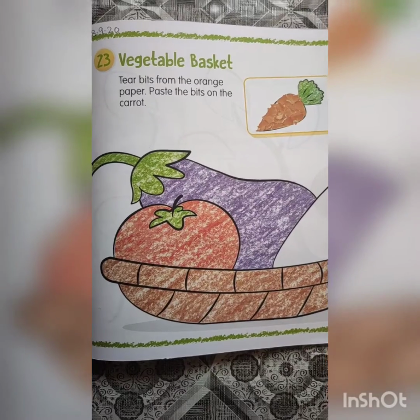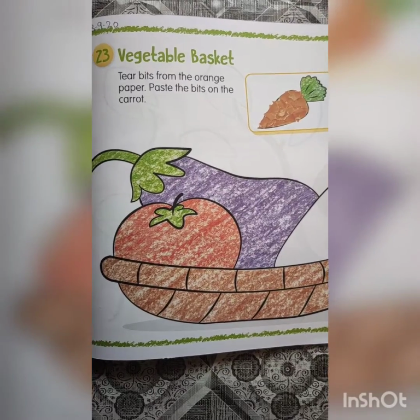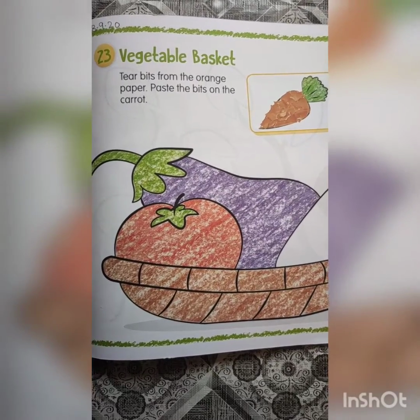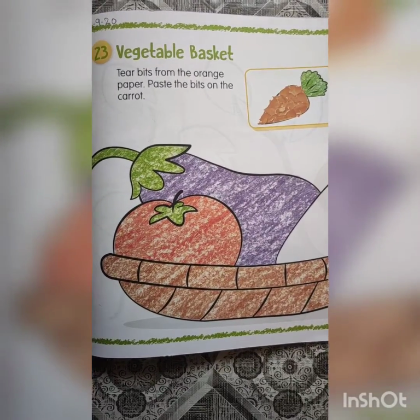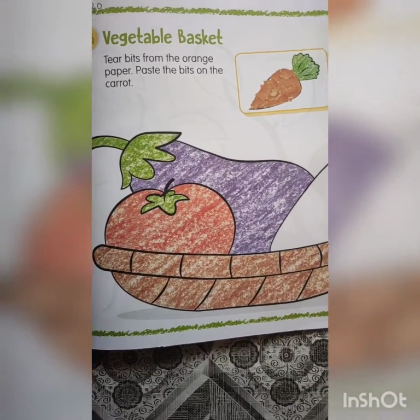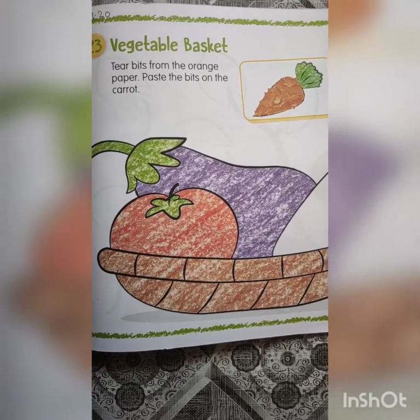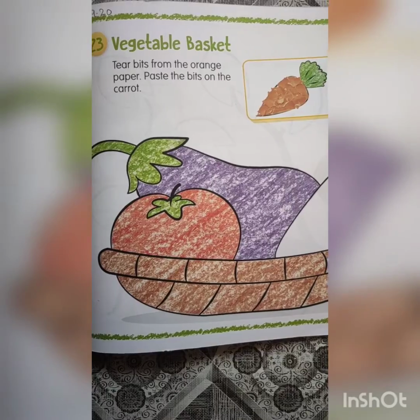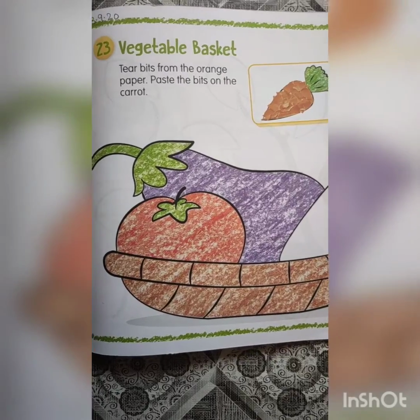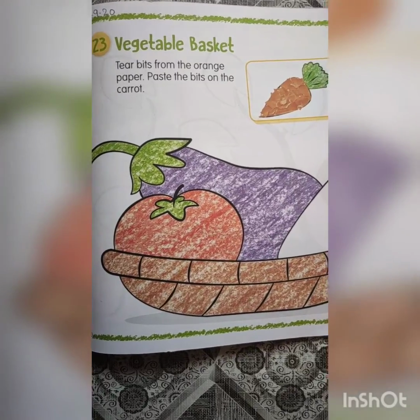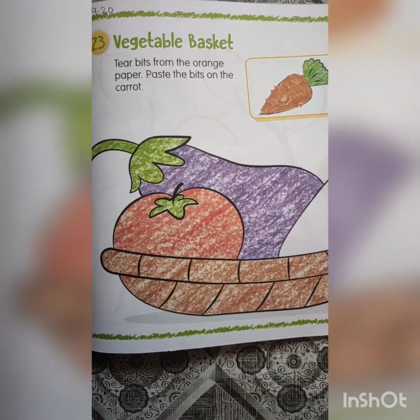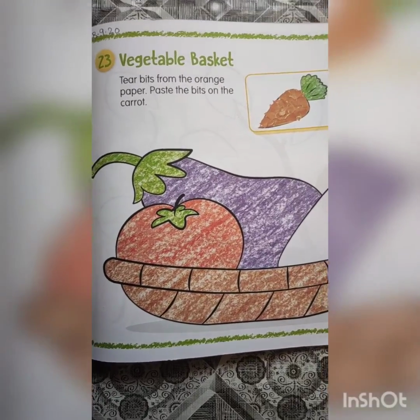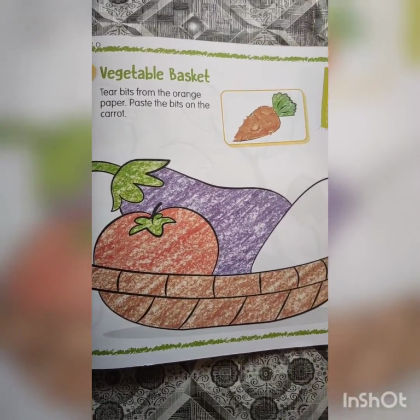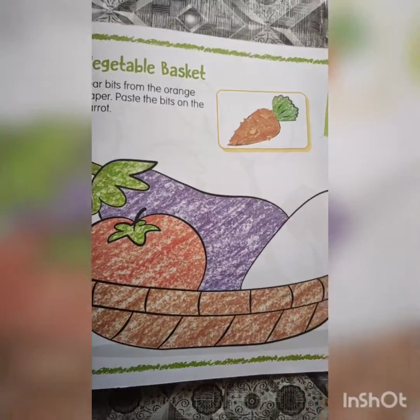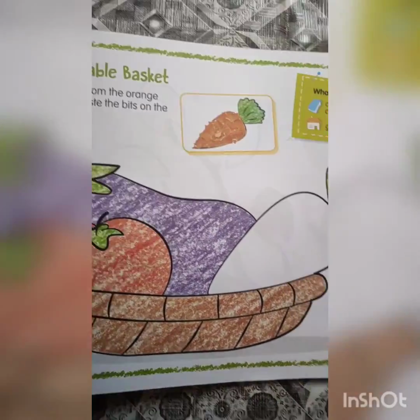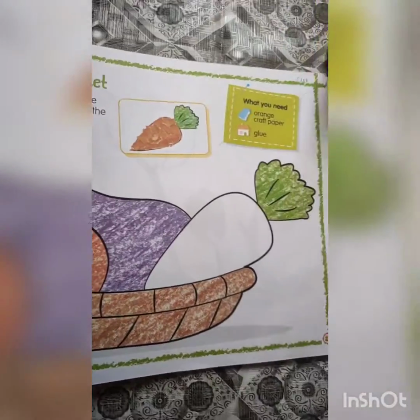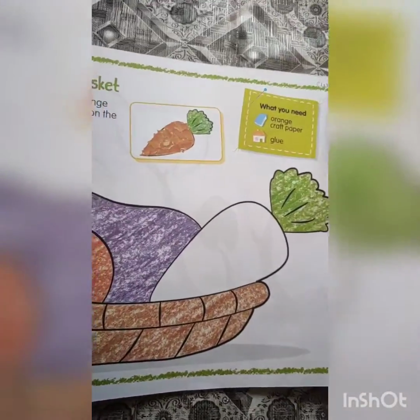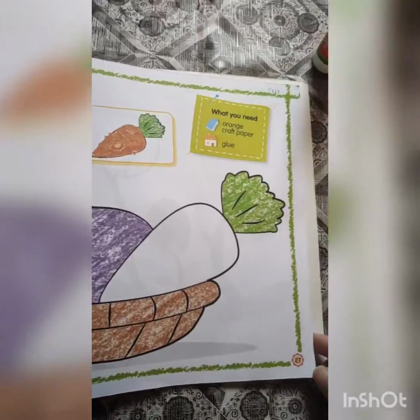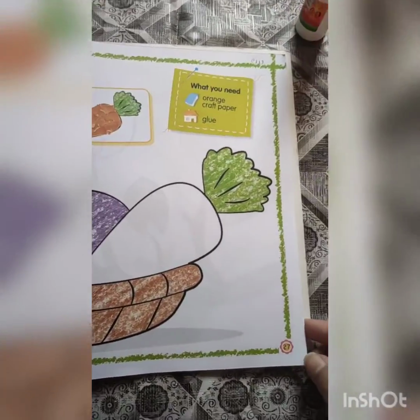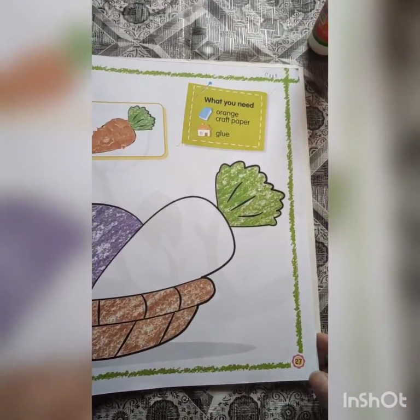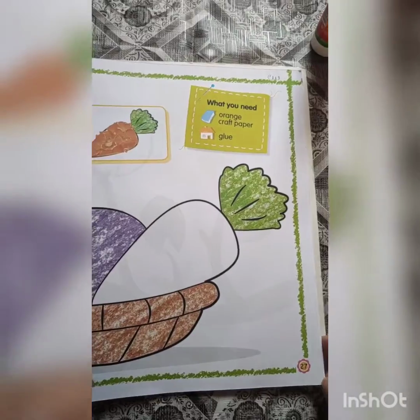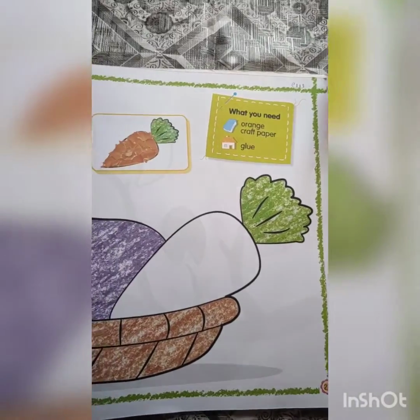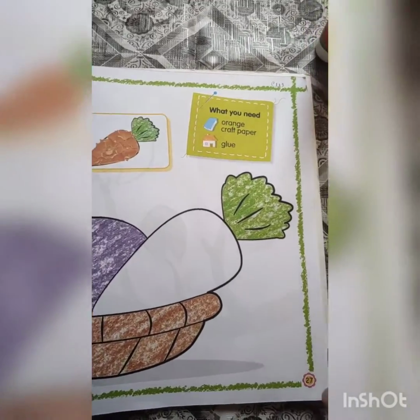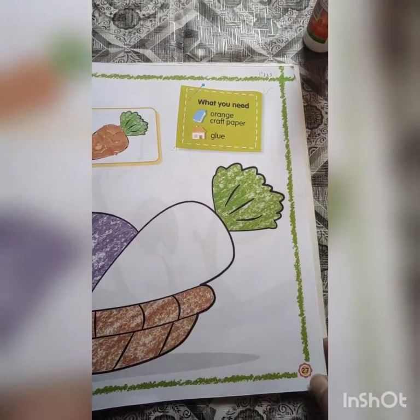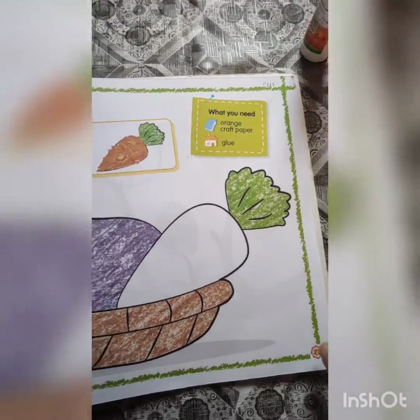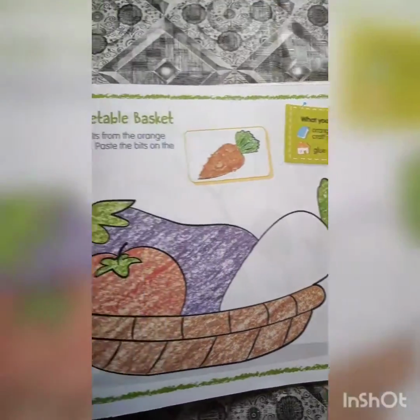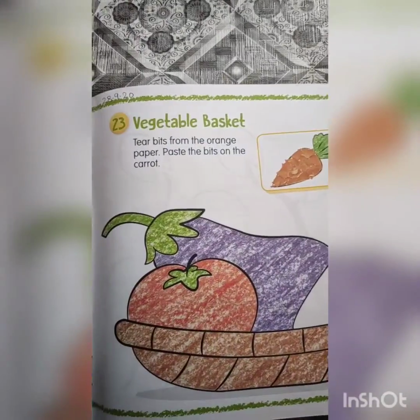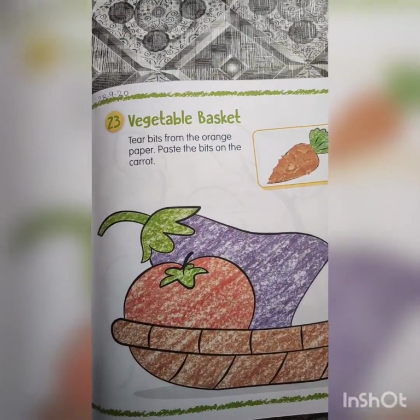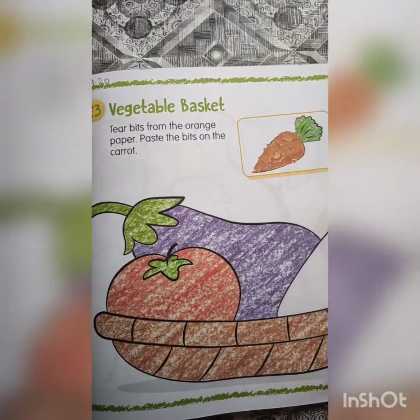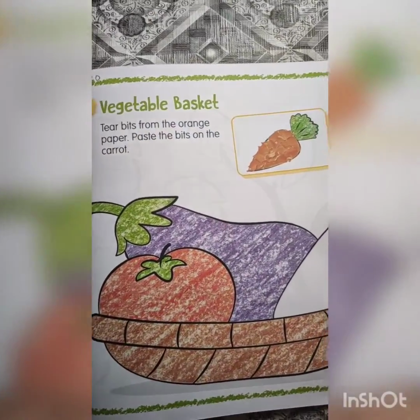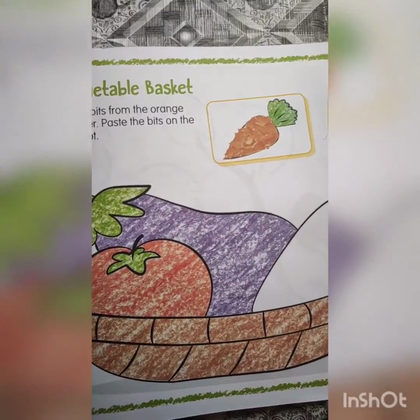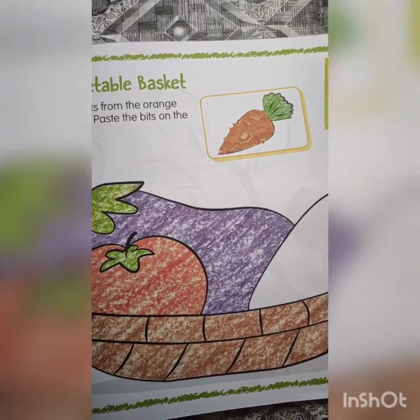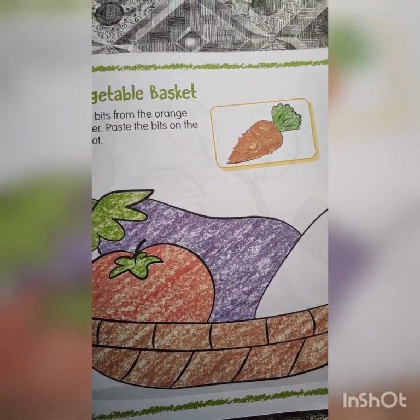So now let's have some fun-filled activity. So in your handy works book, take out page number 27. Page number 27. And here we have a vegetable basket.